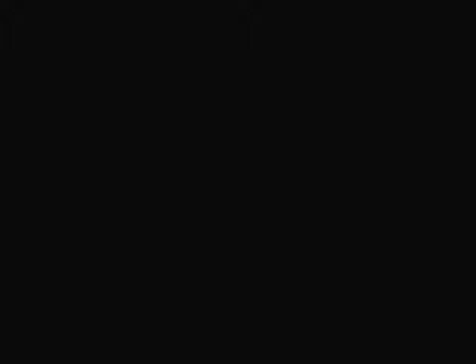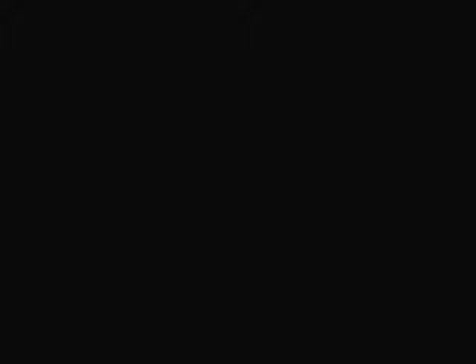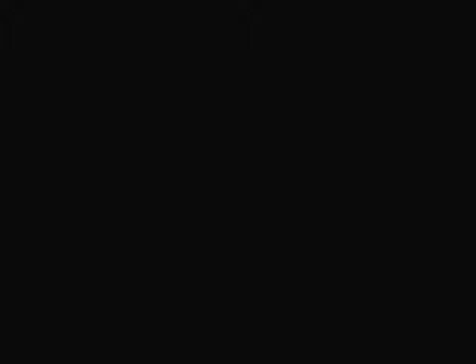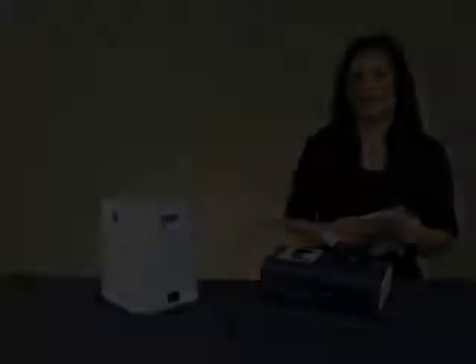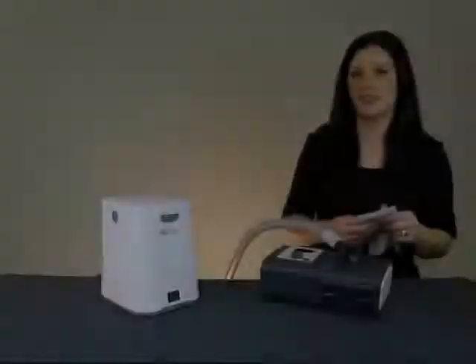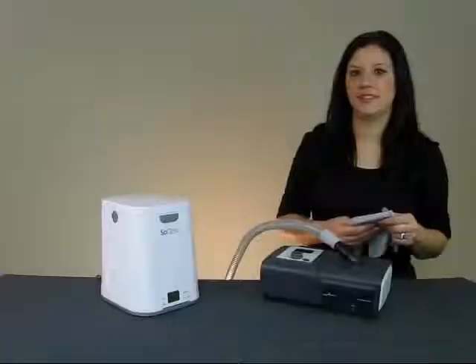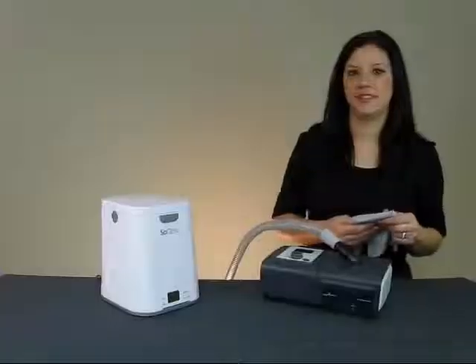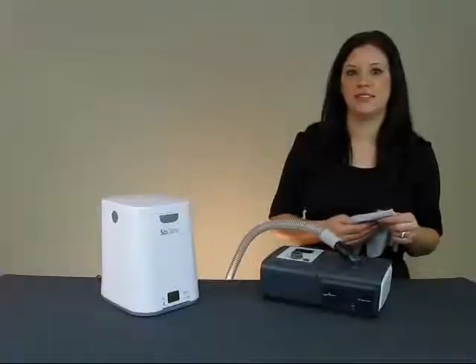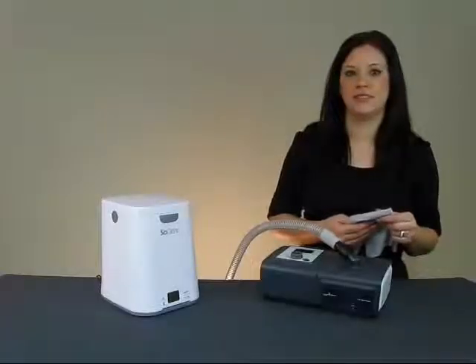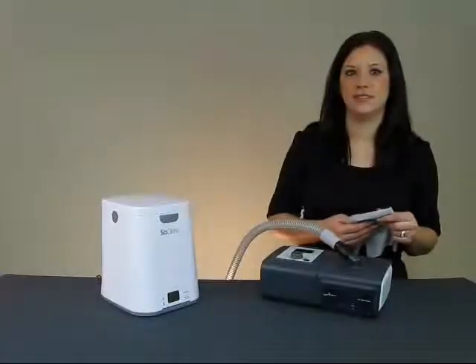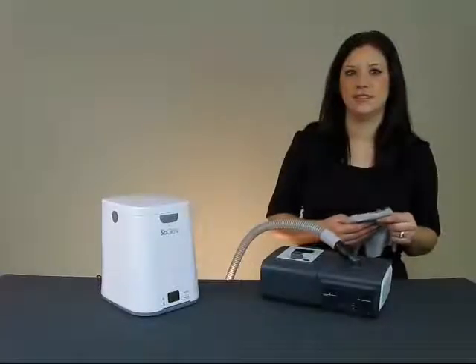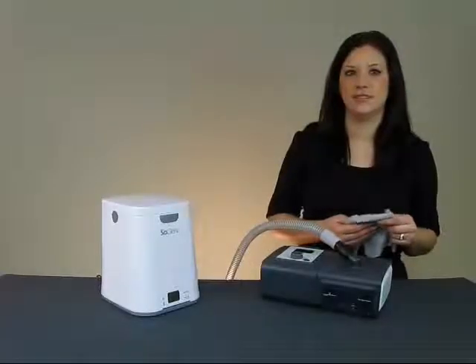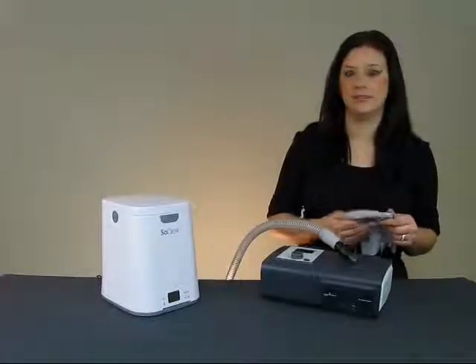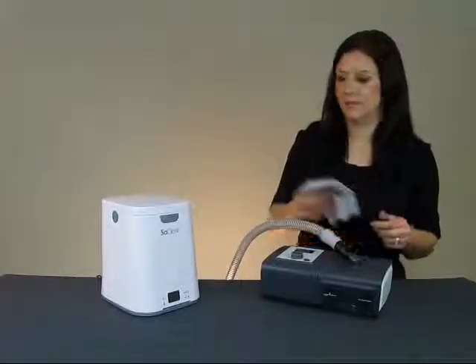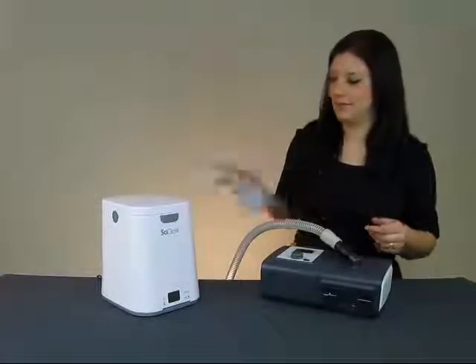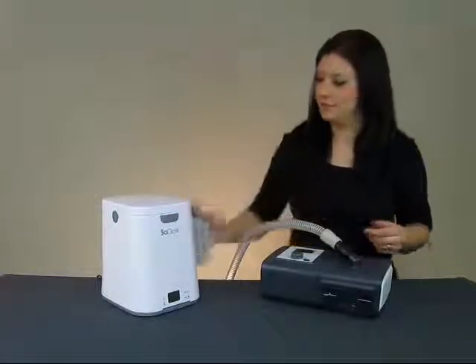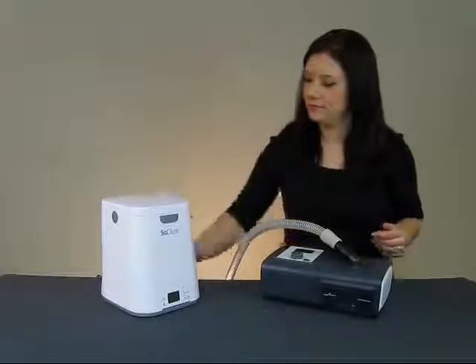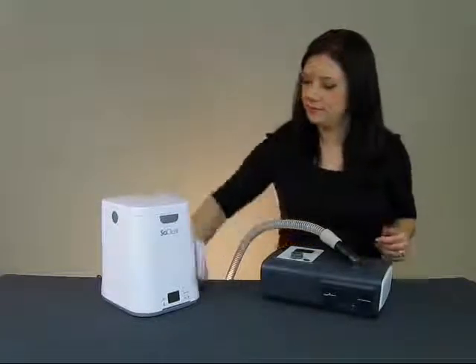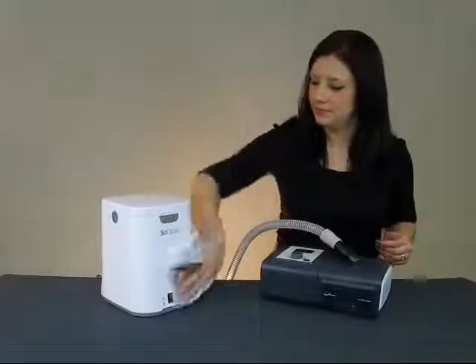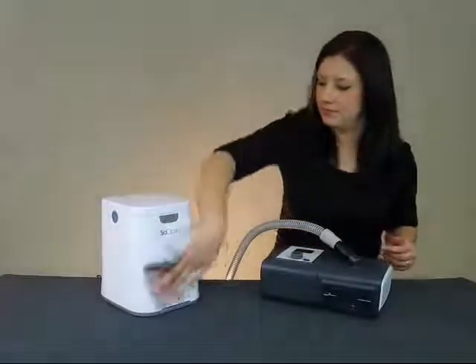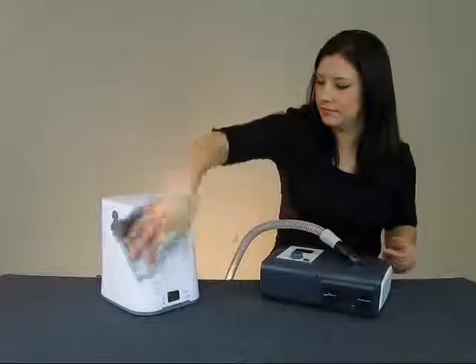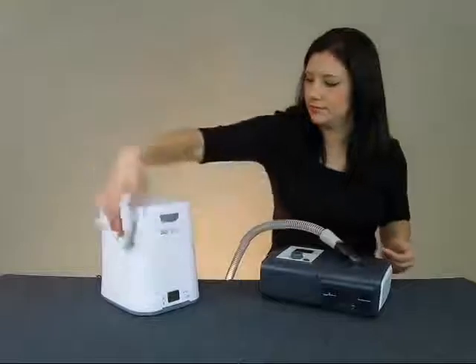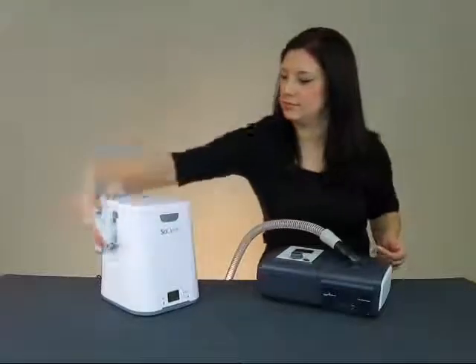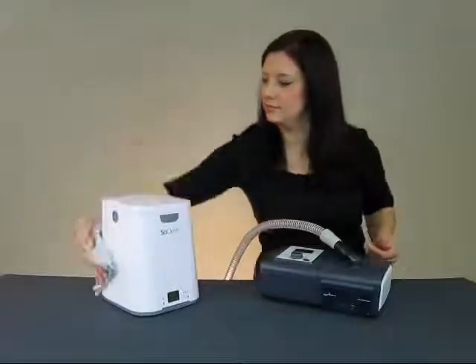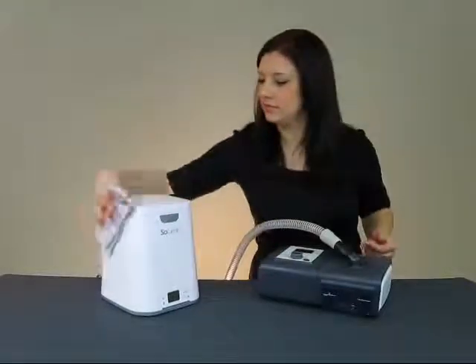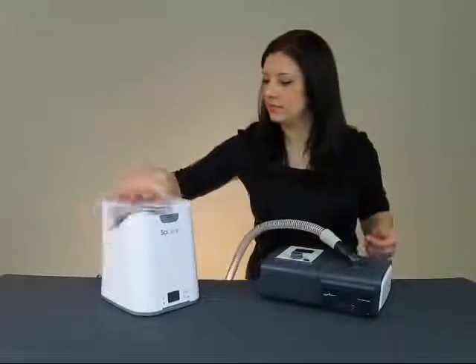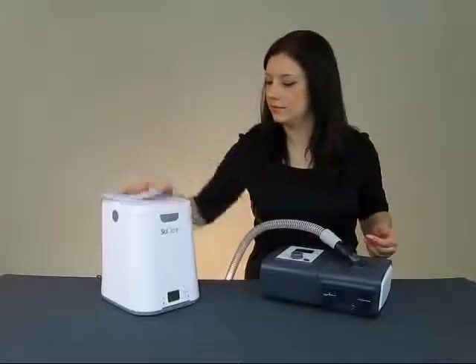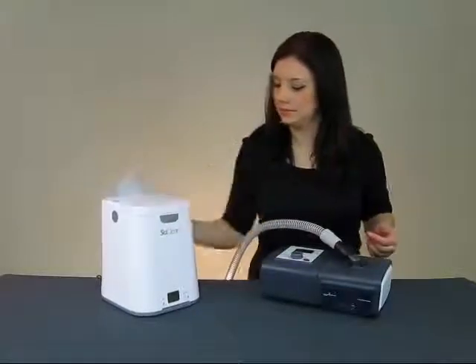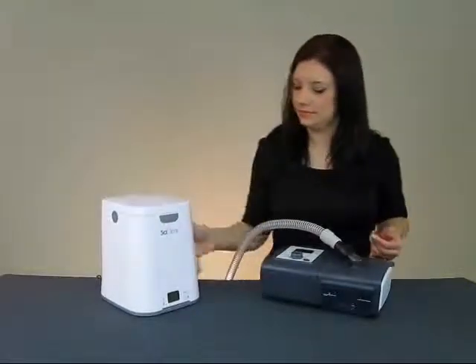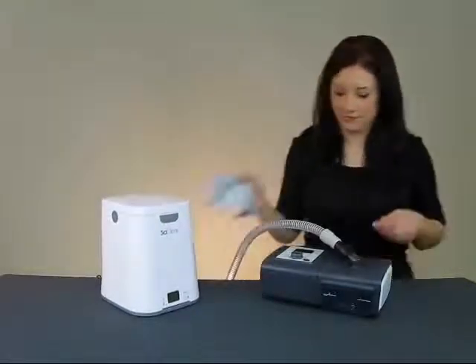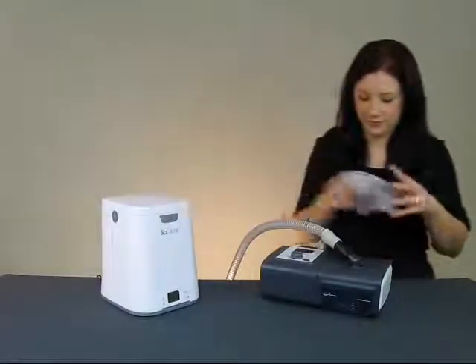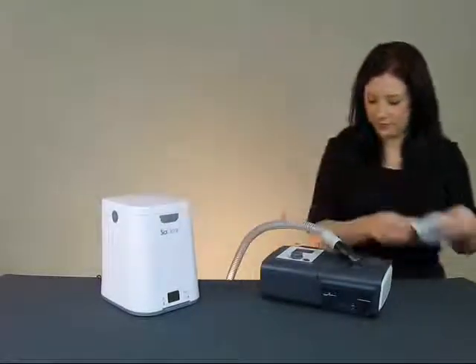Very little is needed when it comes to looking after your SoClean. Keep it clean and dust free by wiping it down with a damp cloth when necessary.